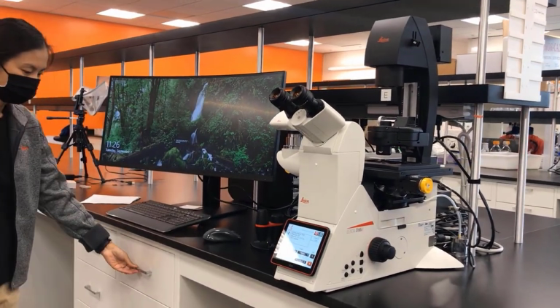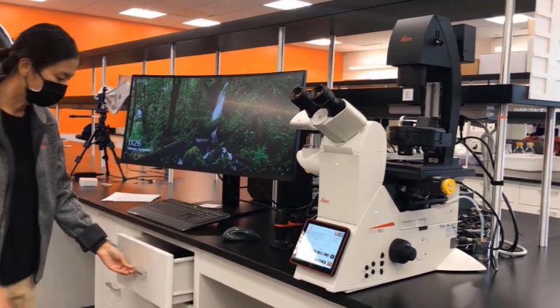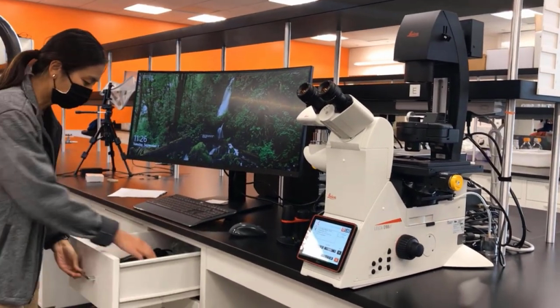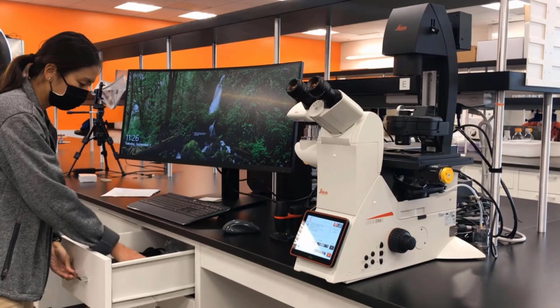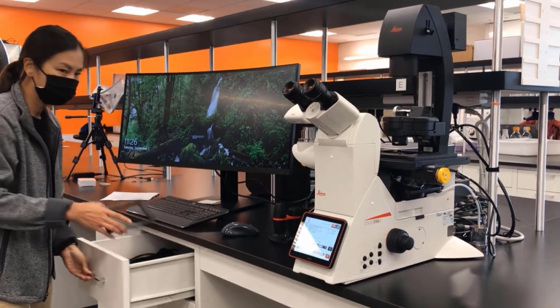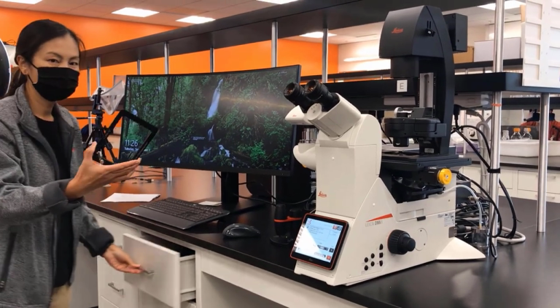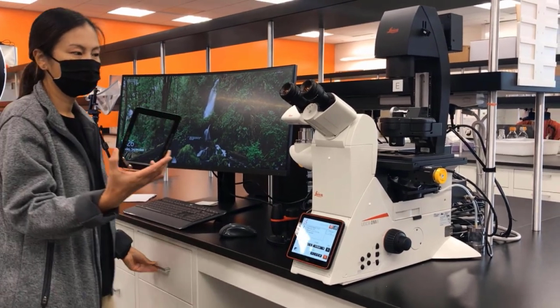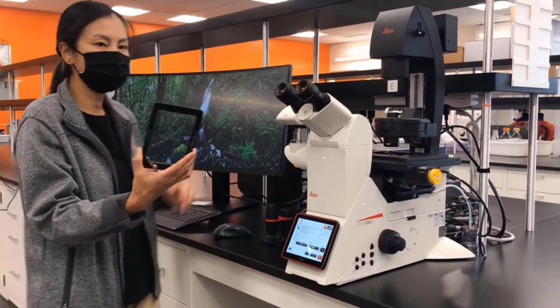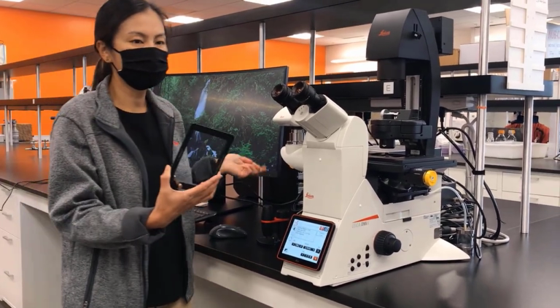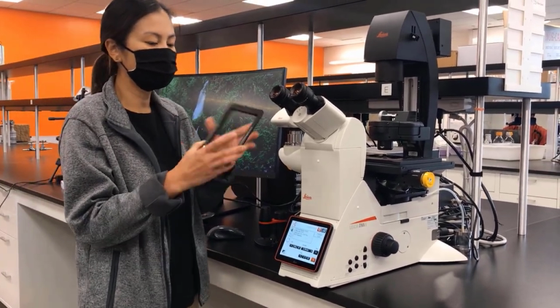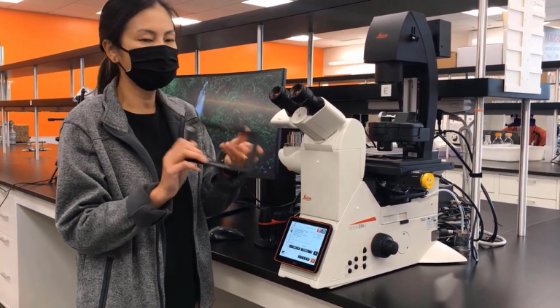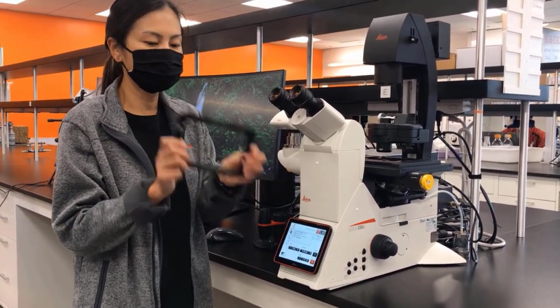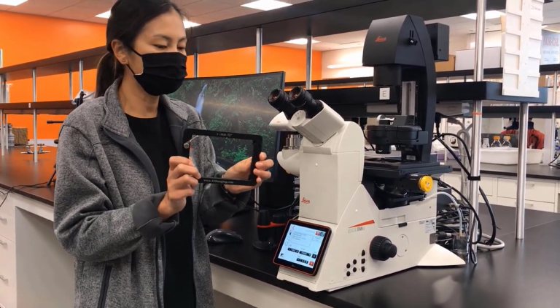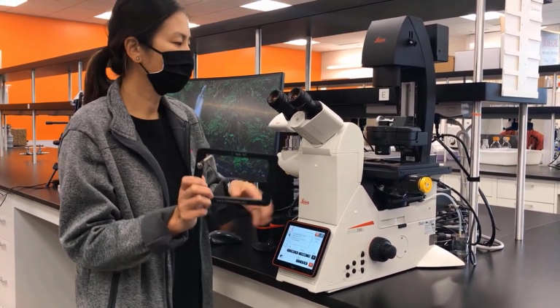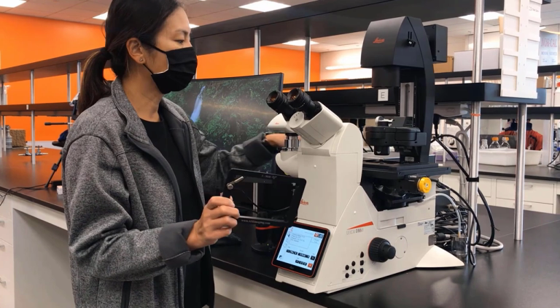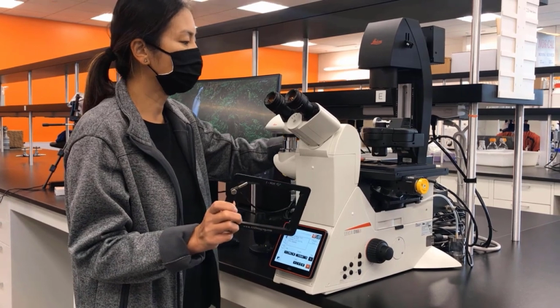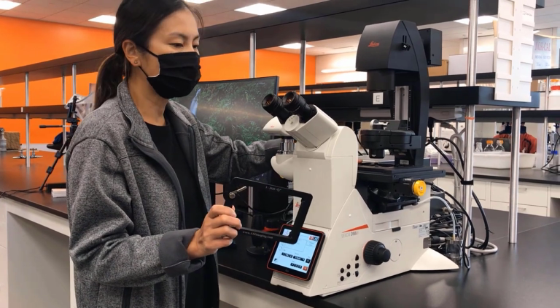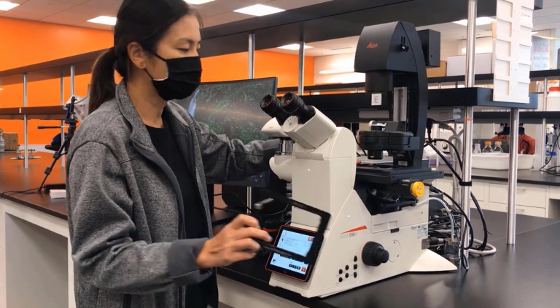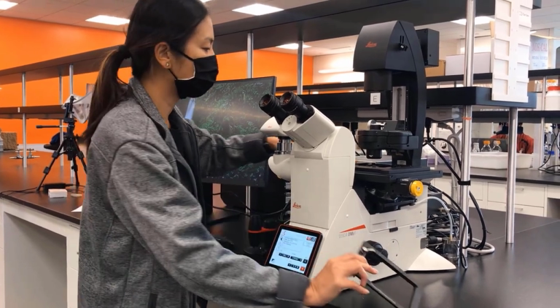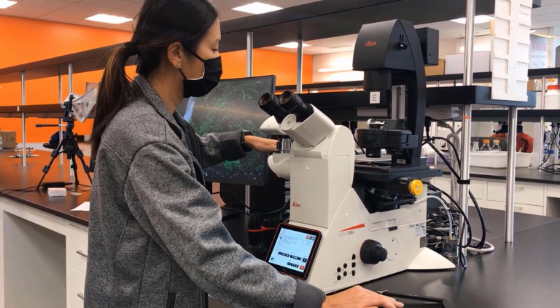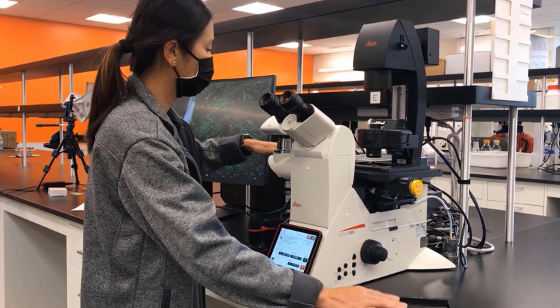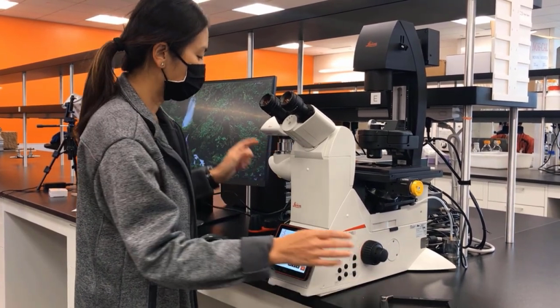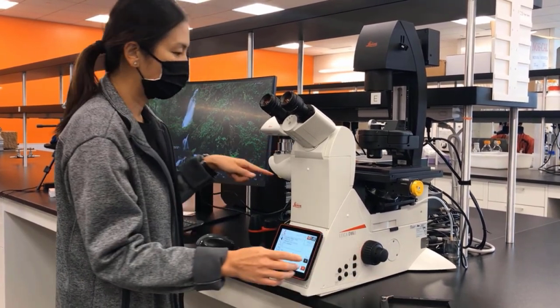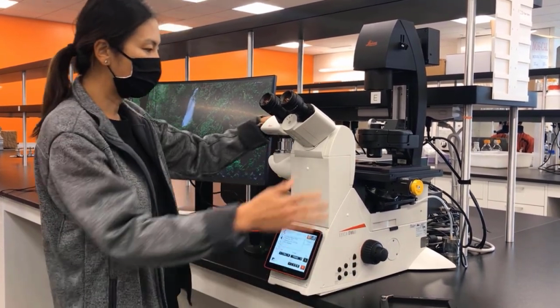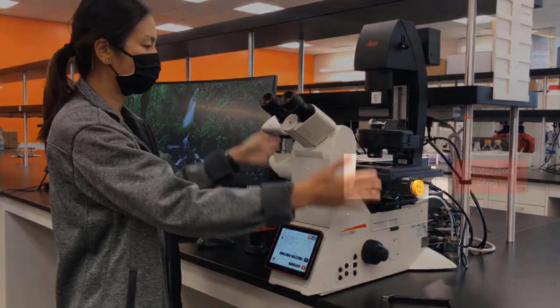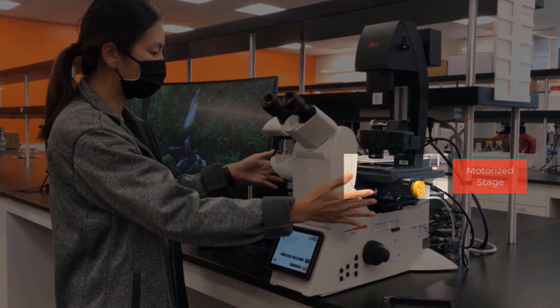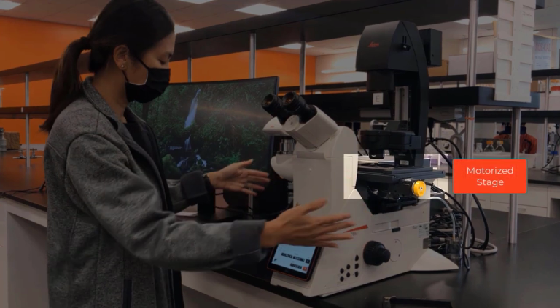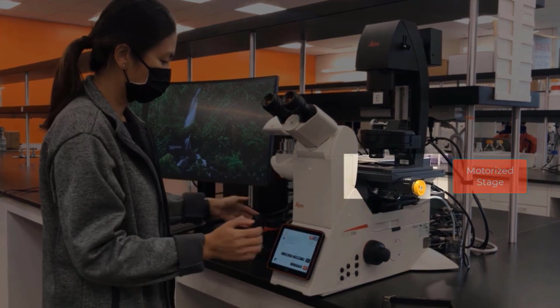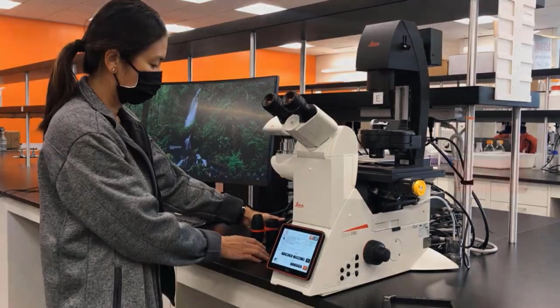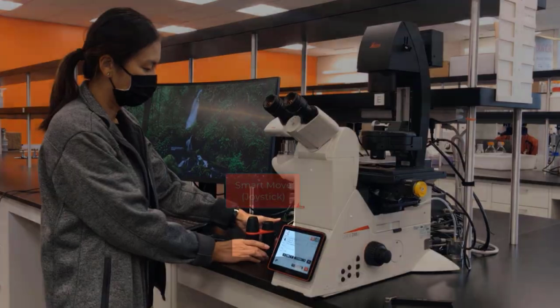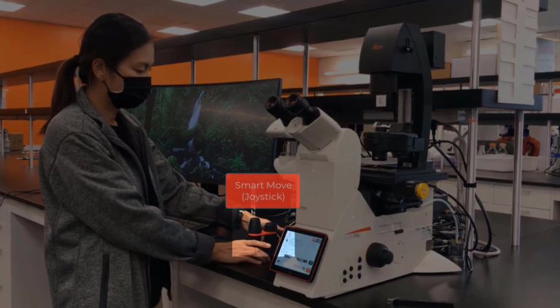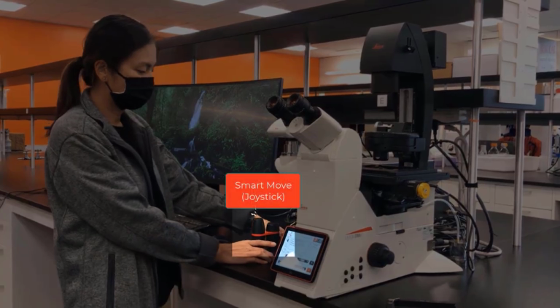This microscope comes with two stage inserts. One is a 96-well or well plate holder, and the other is for slides and small petri dishes. The next part of your microscope is the motorized stage, which is controlled by the smart move or joystick.